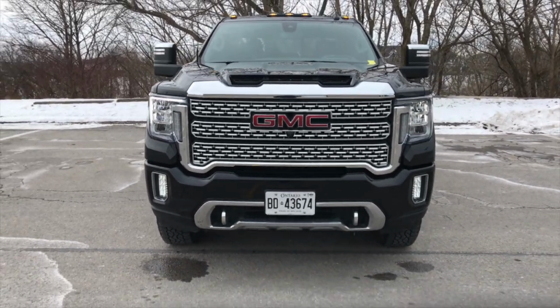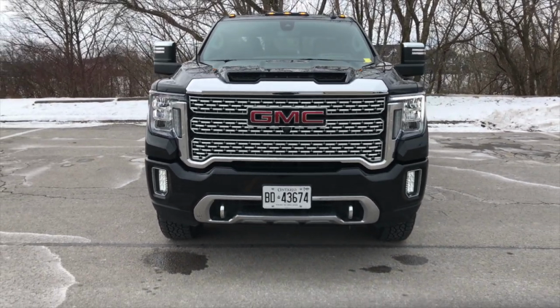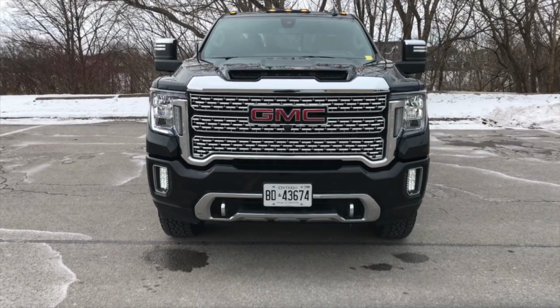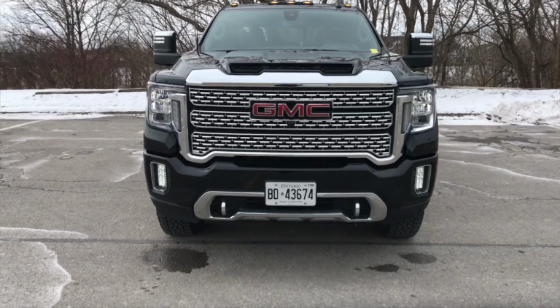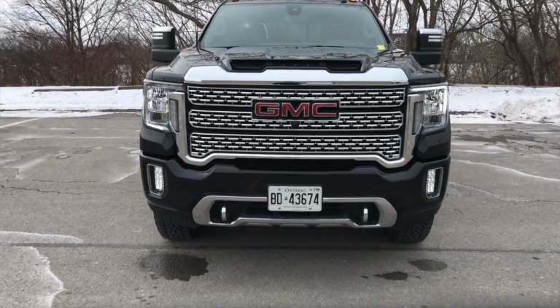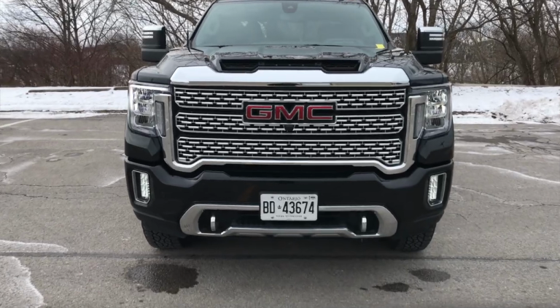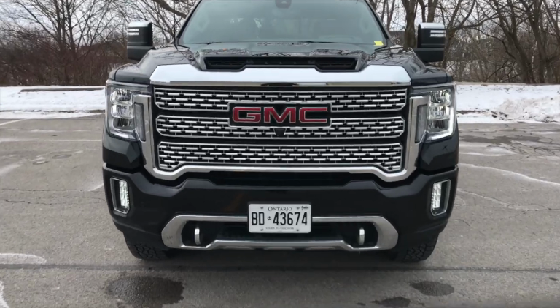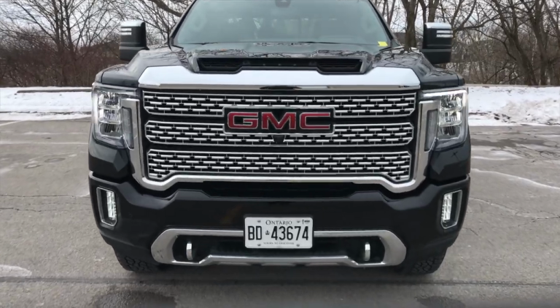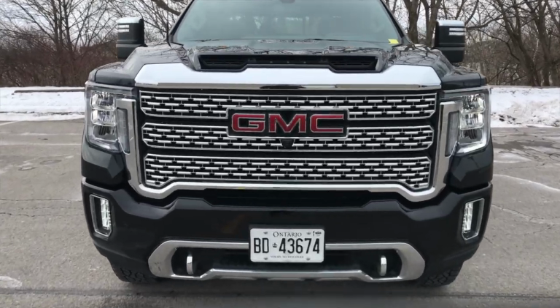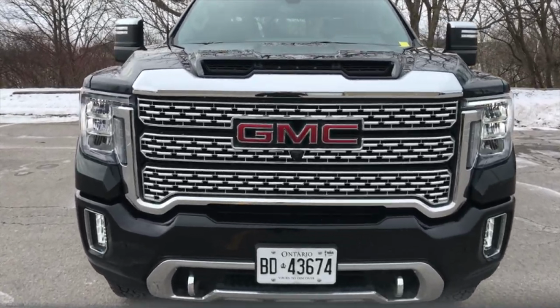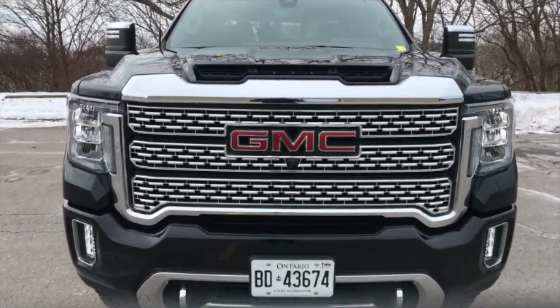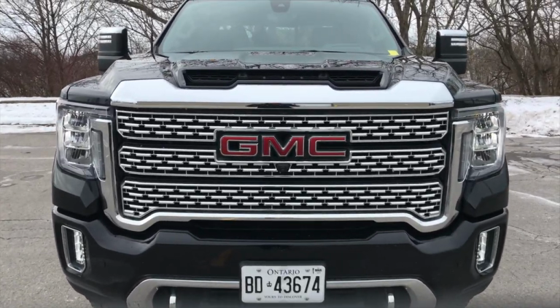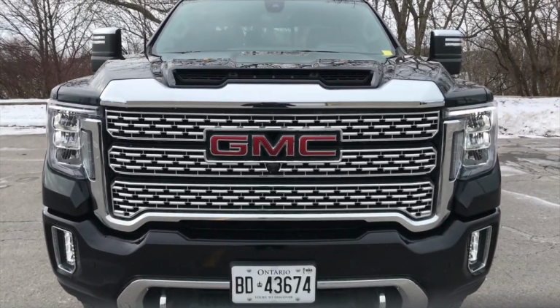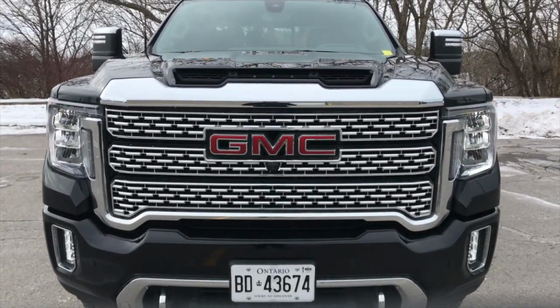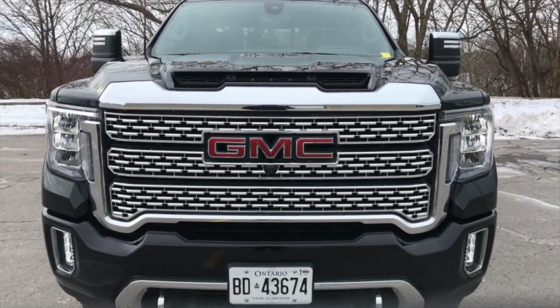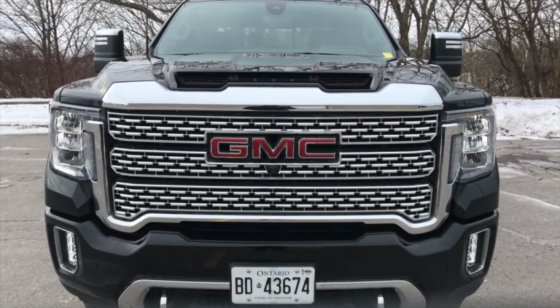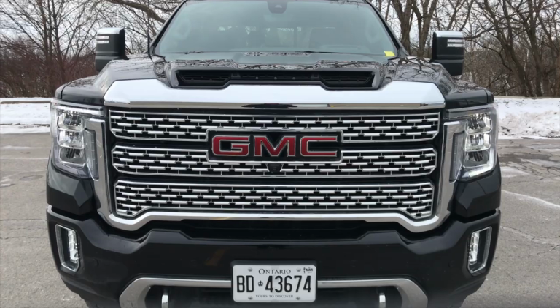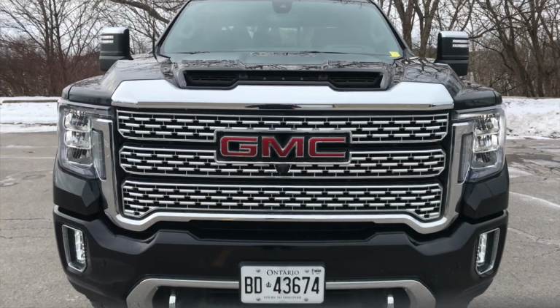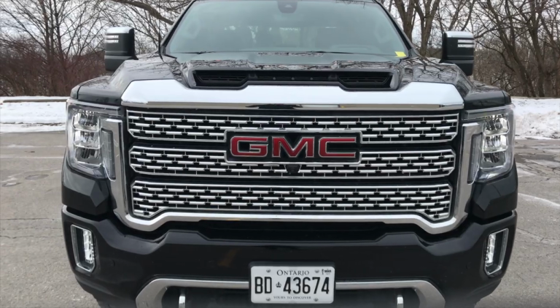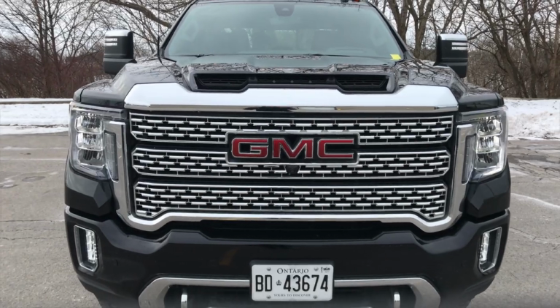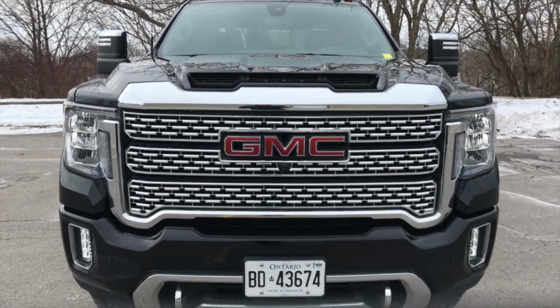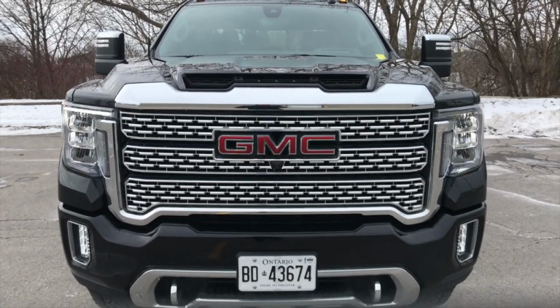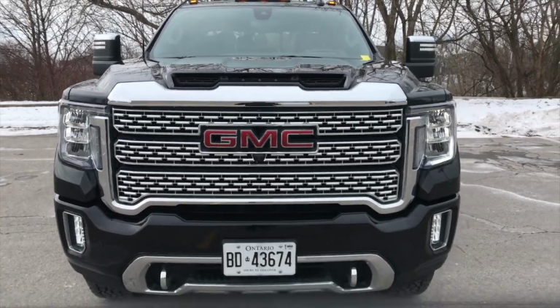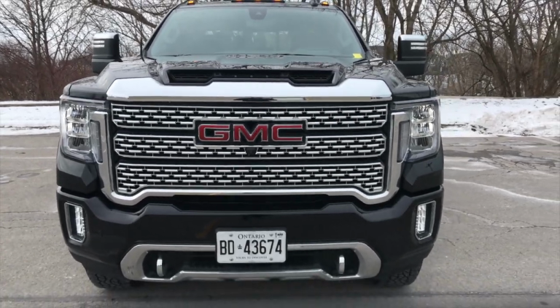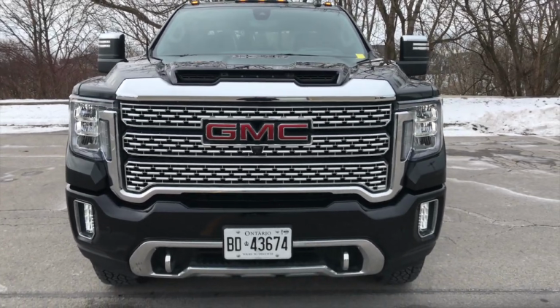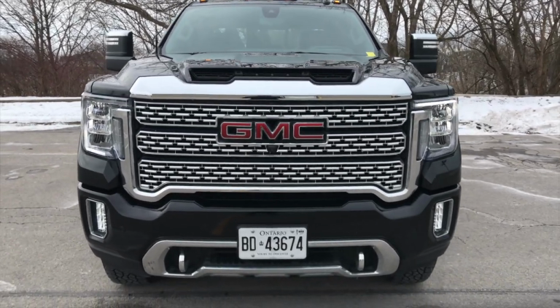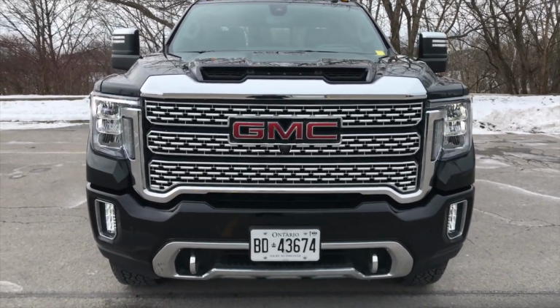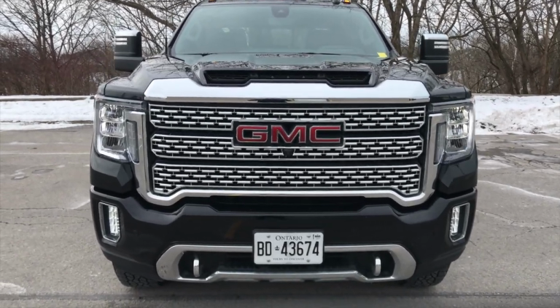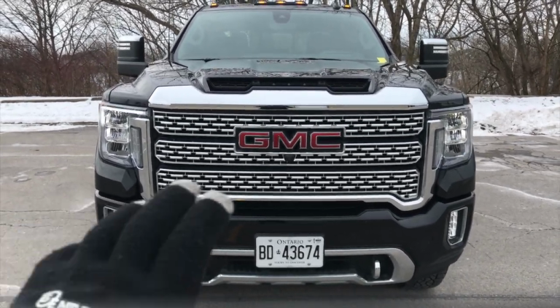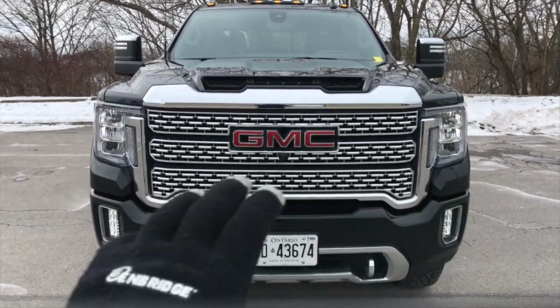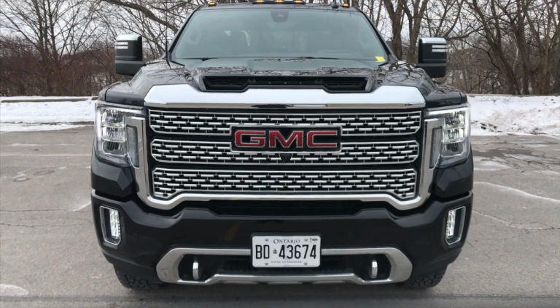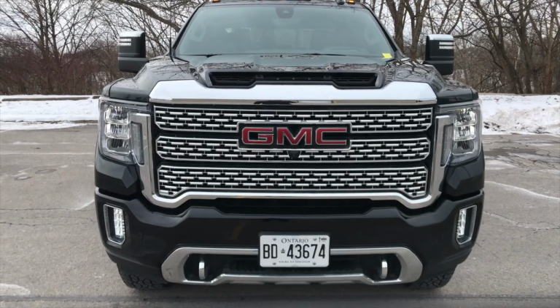That's pretty much it for the front end. It's very big and bold, especially when it comes to the HDs or the super duties - they try to make them really big, and this one doesn't disappoint.